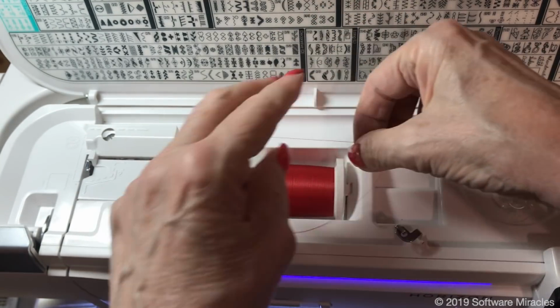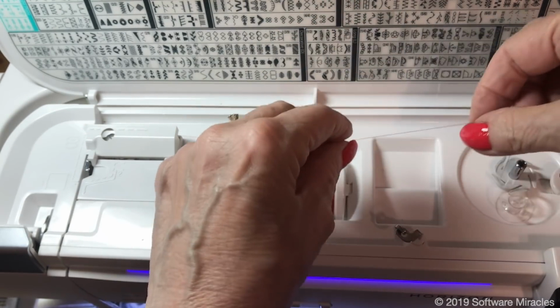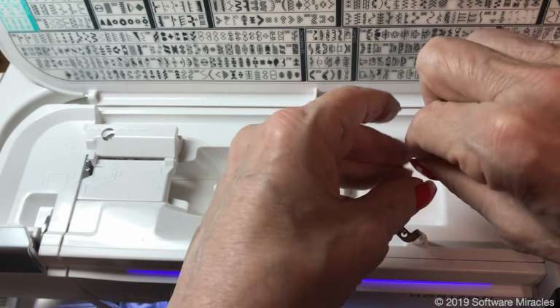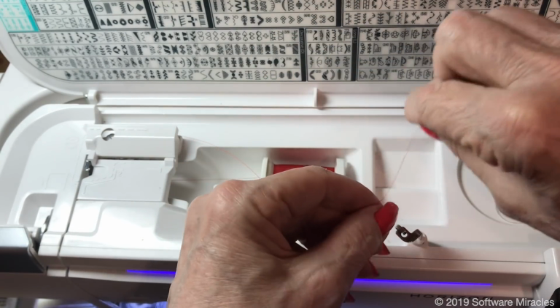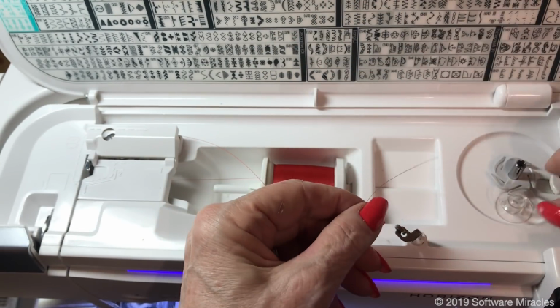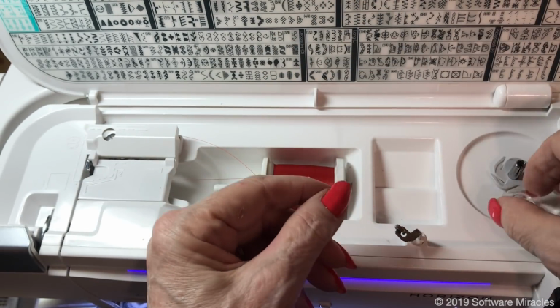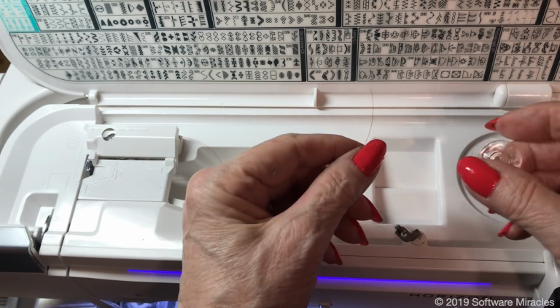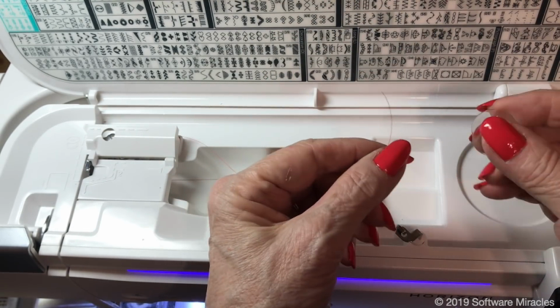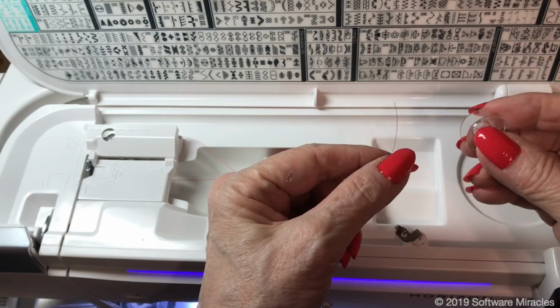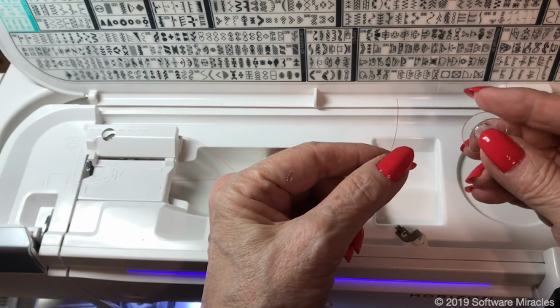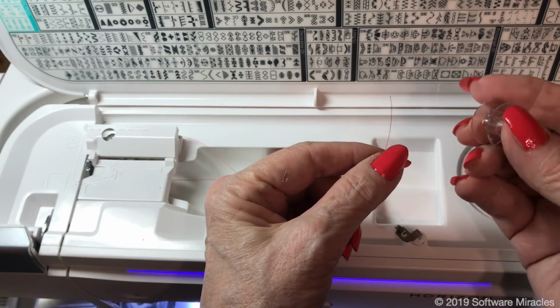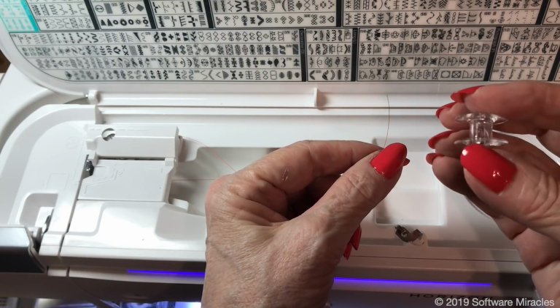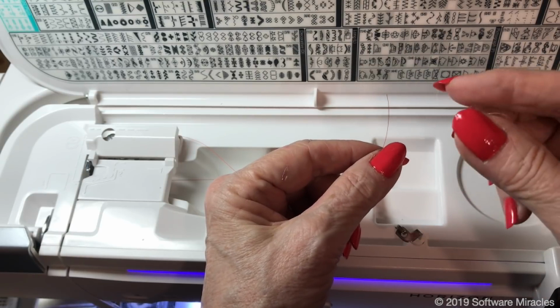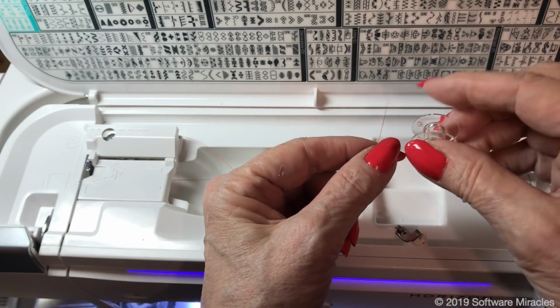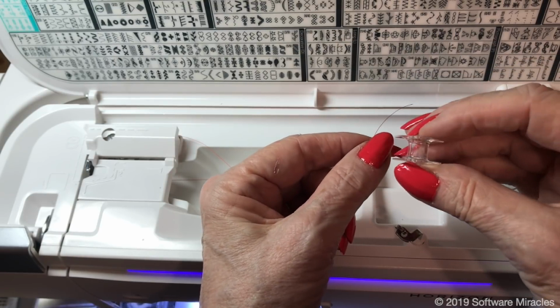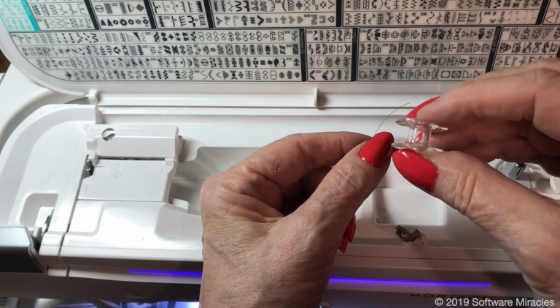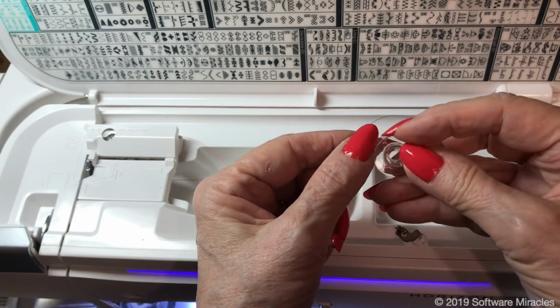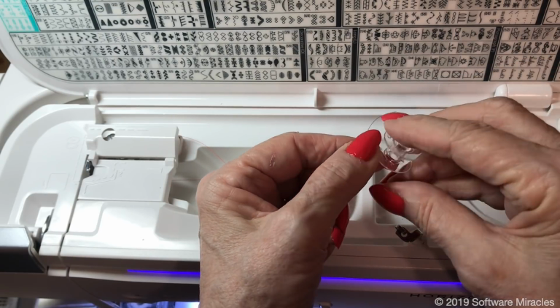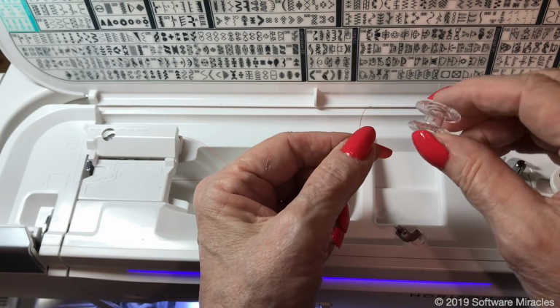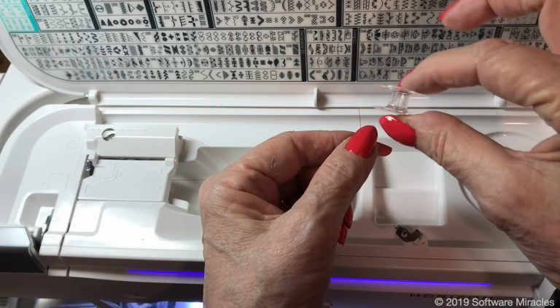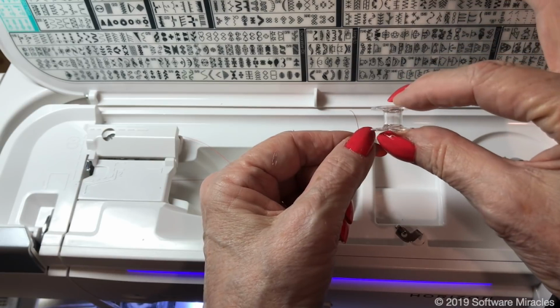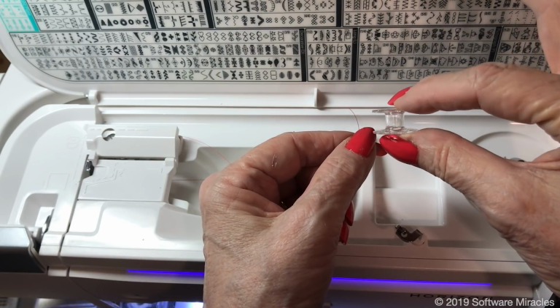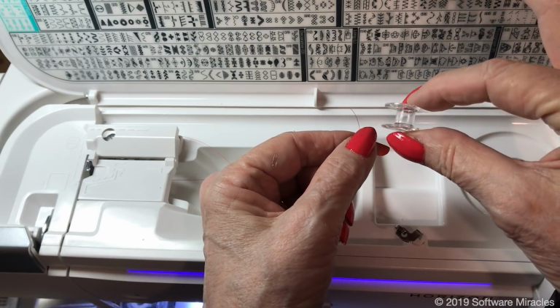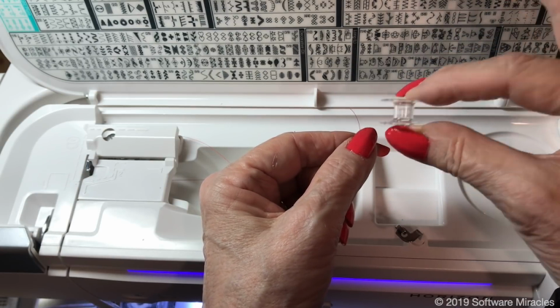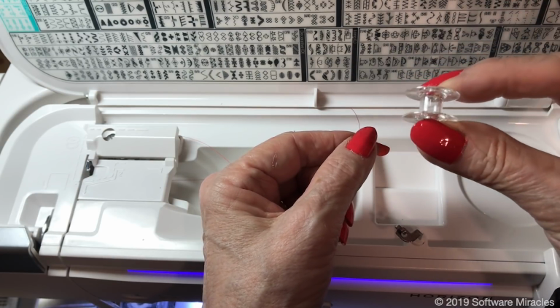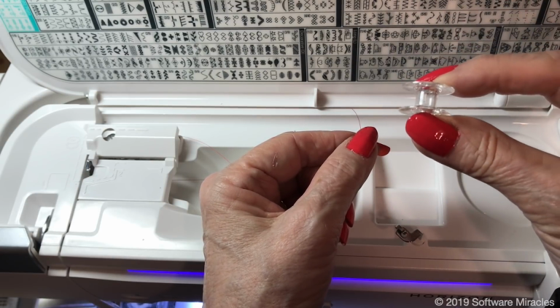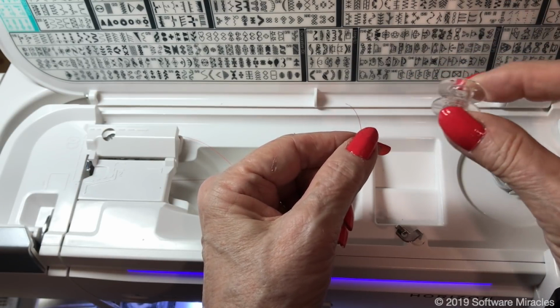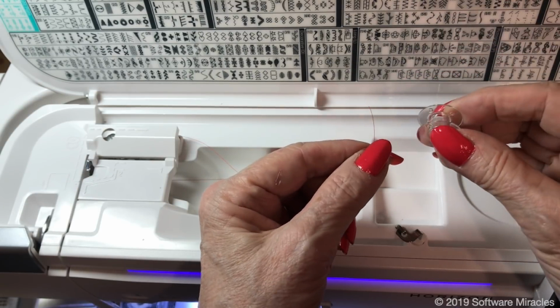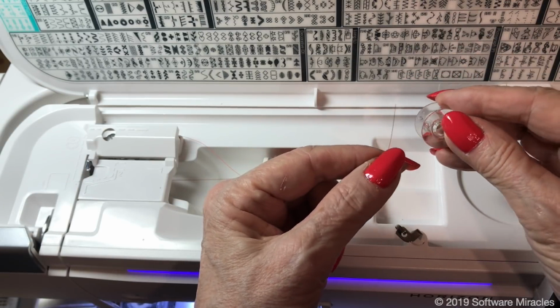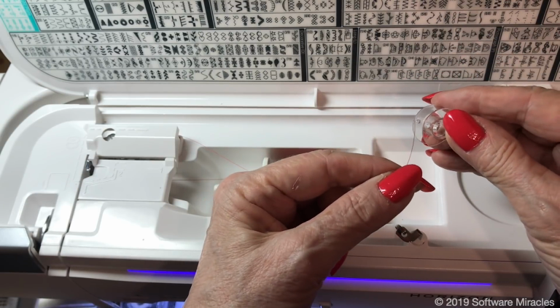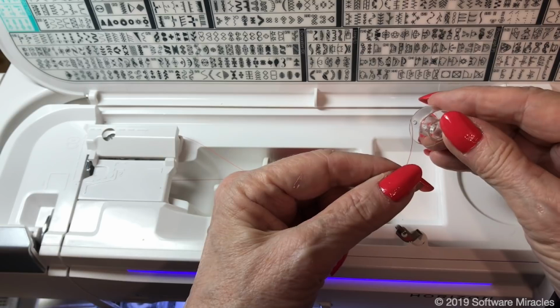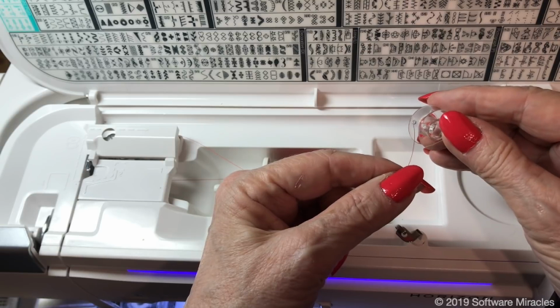Pull the thread towards the back of the machine and to the right, following the bobbin threading guide. Thread the end of the thread from the inside of the bobbin to the outside through one of the holes on either side of the bobbin.